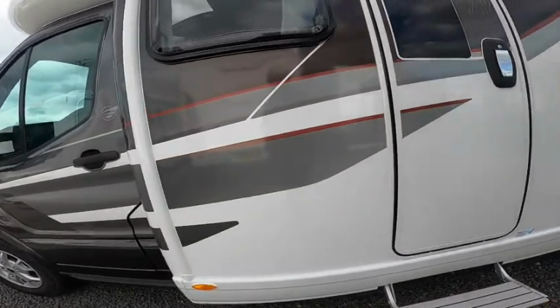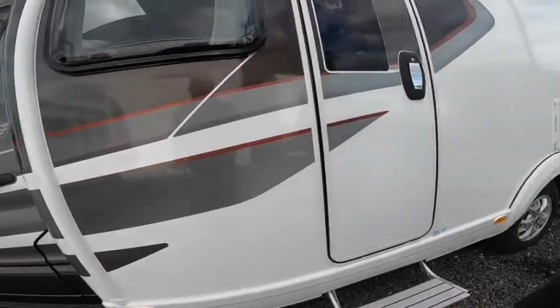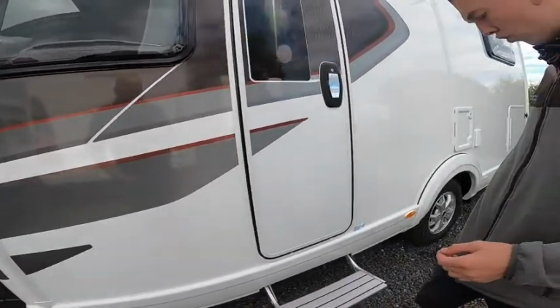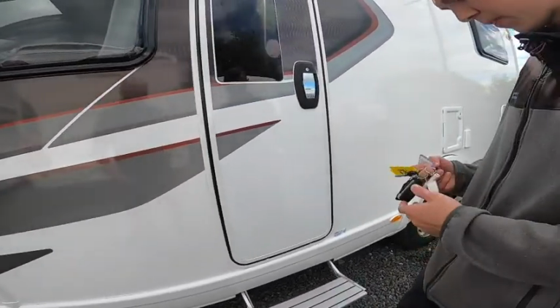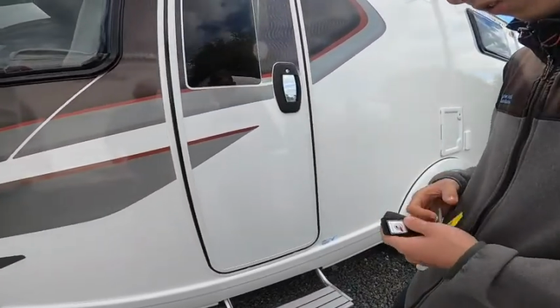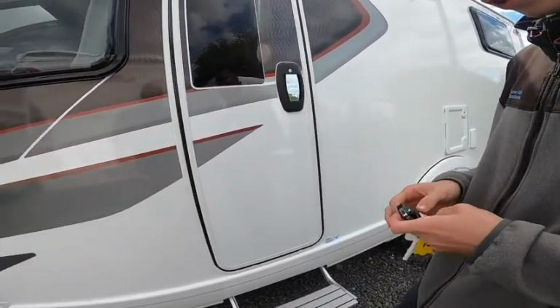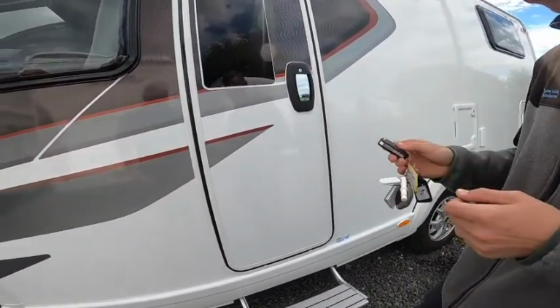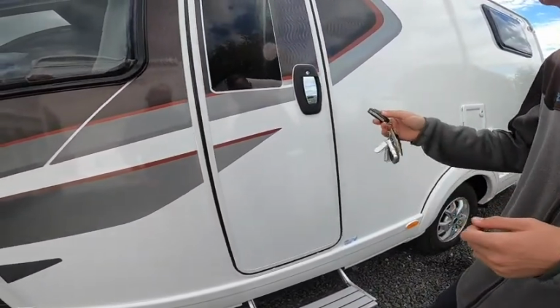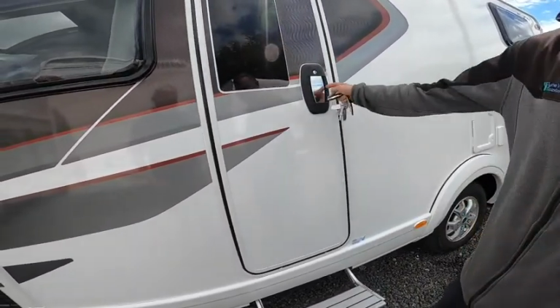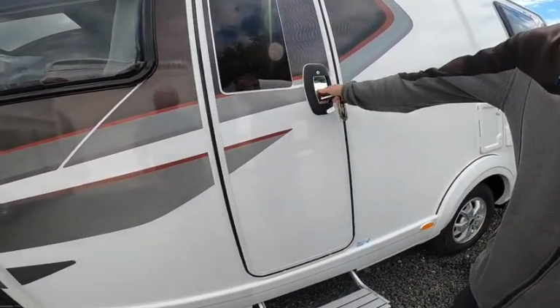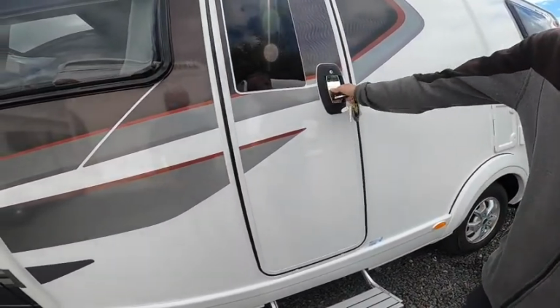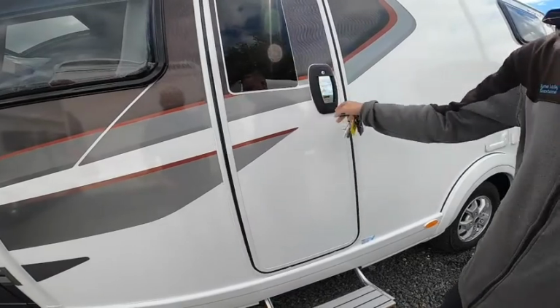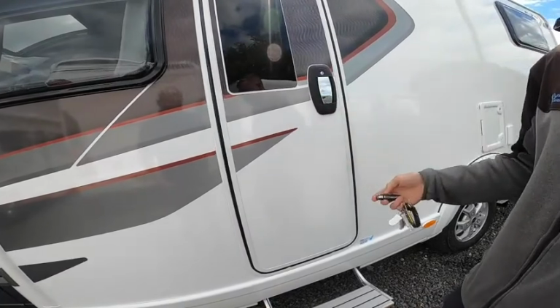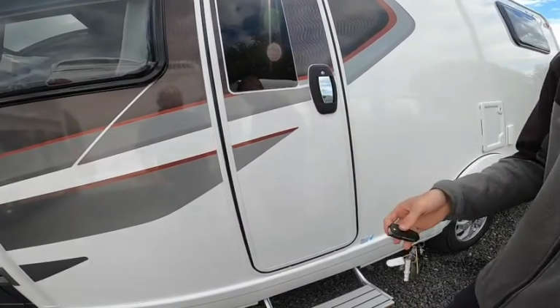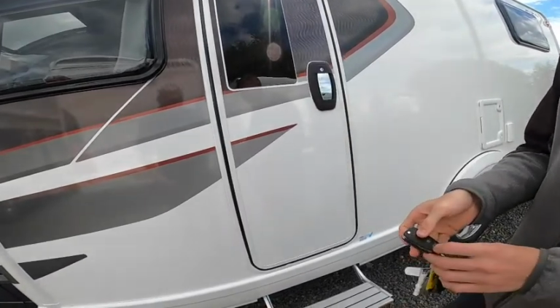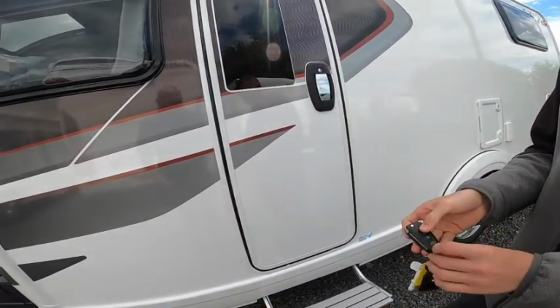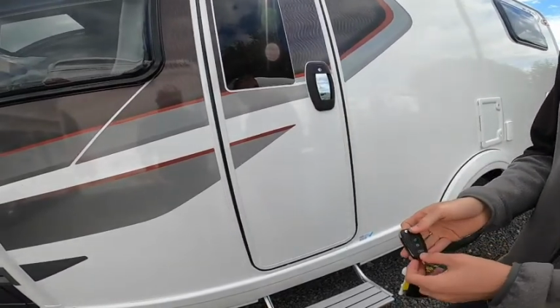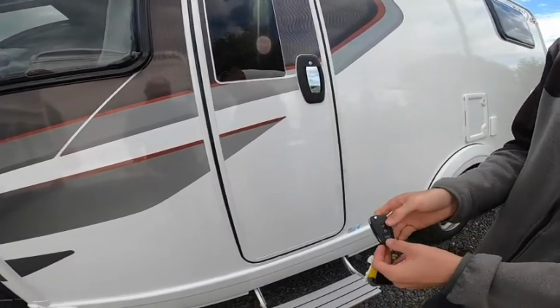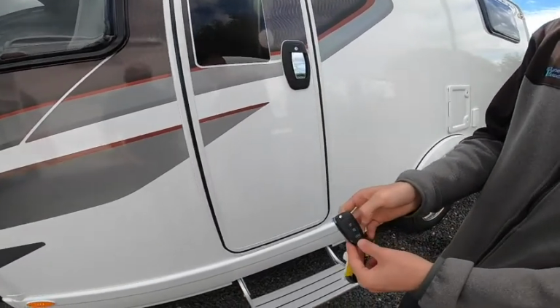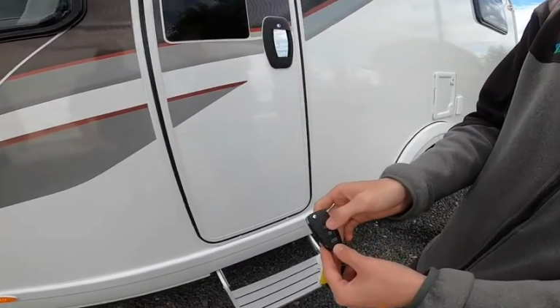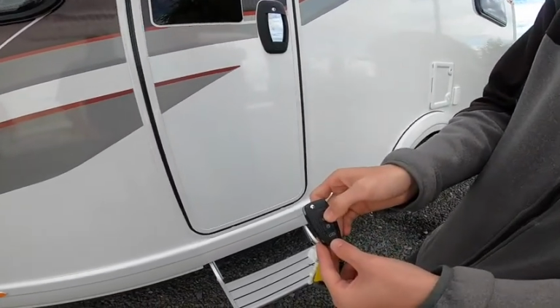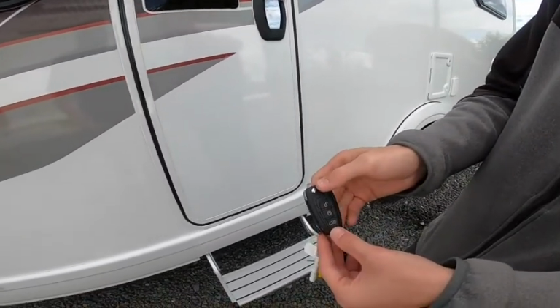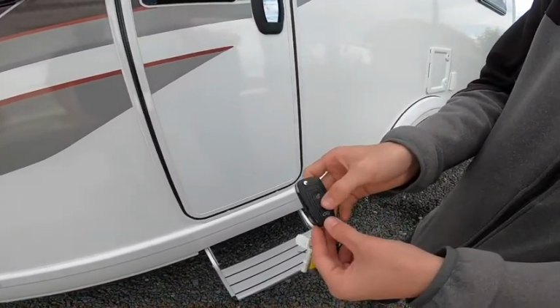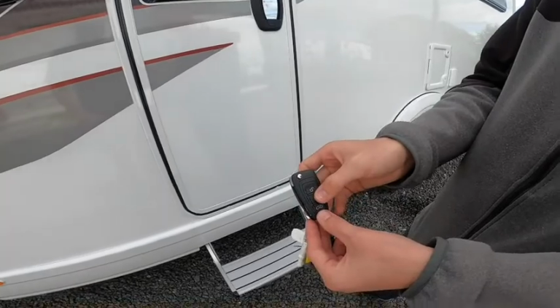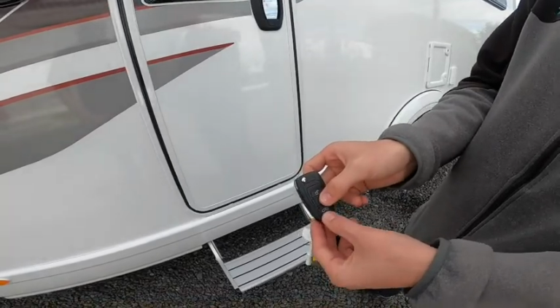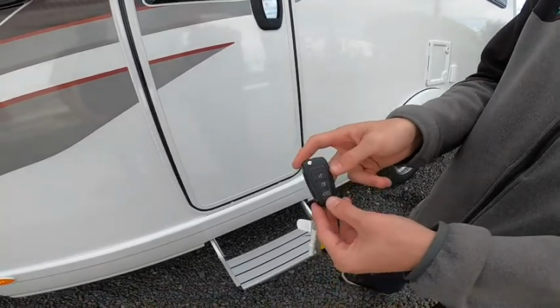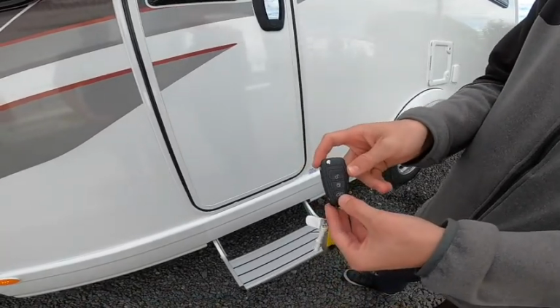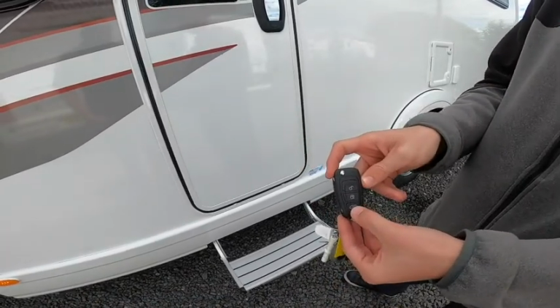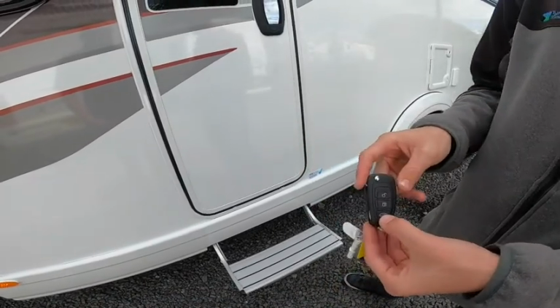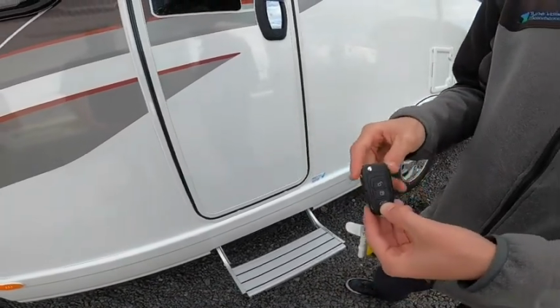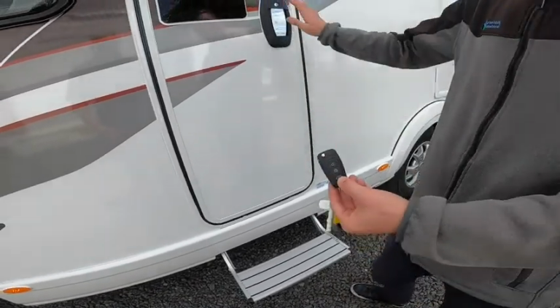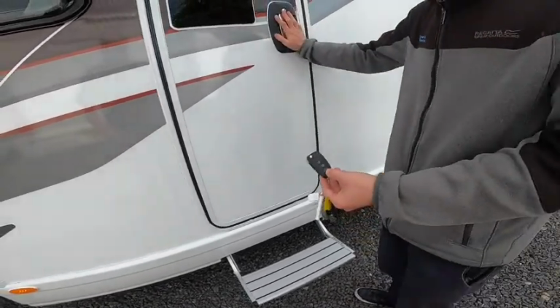Your habitation door works on the central locking. The top button opens the cab, the middle locks all three doors, and the bottom one just opens the back door.